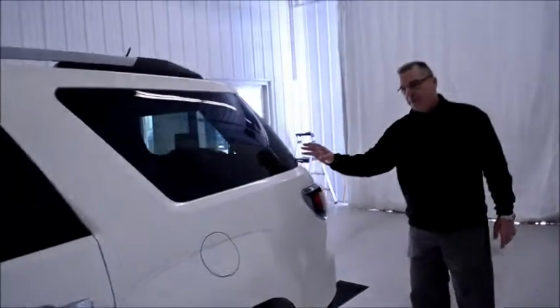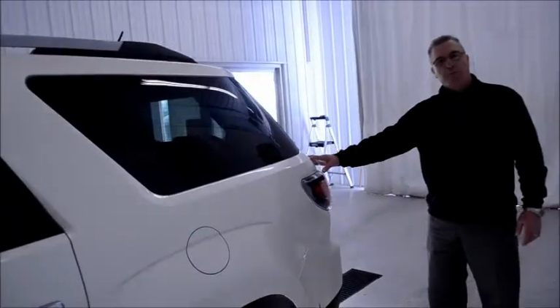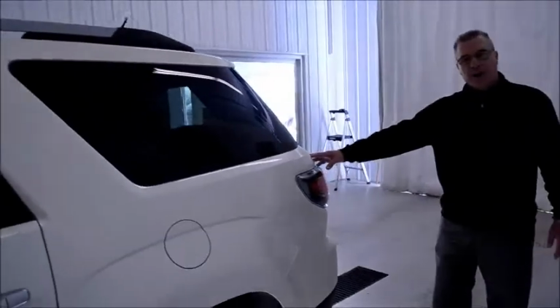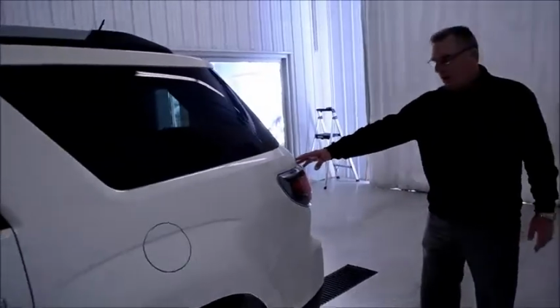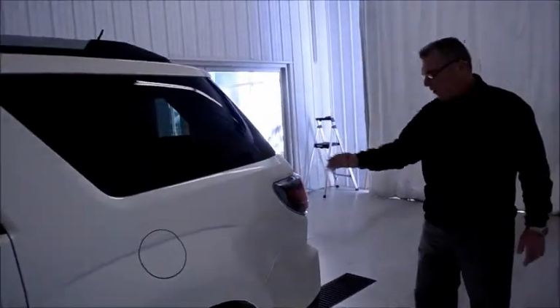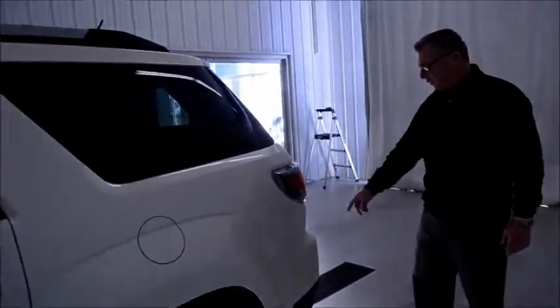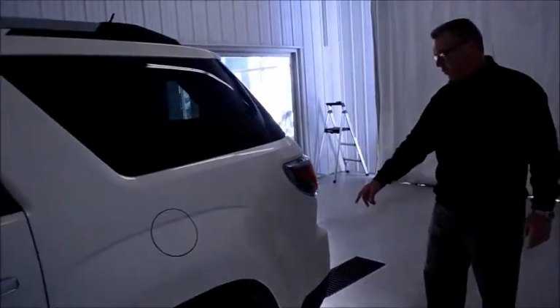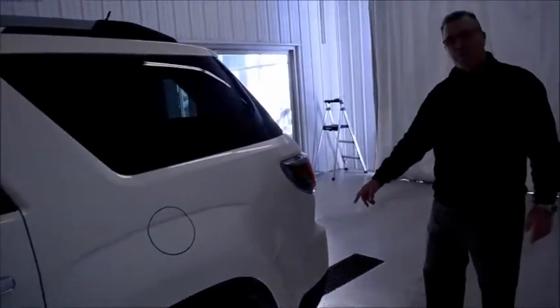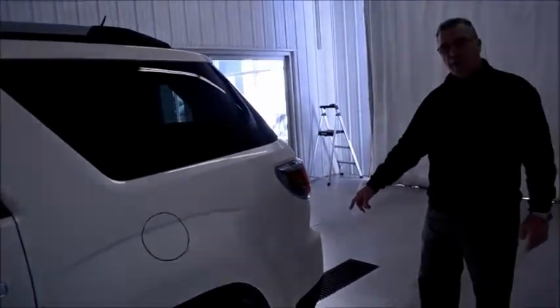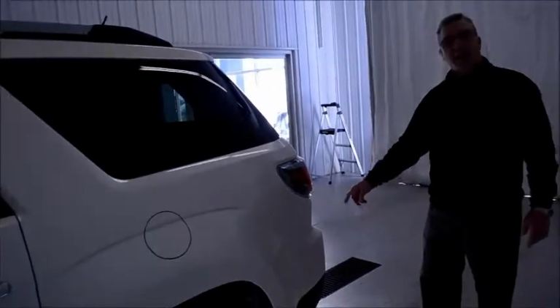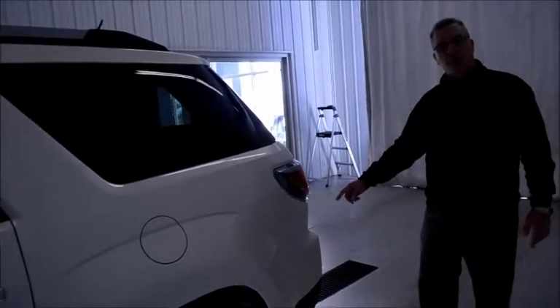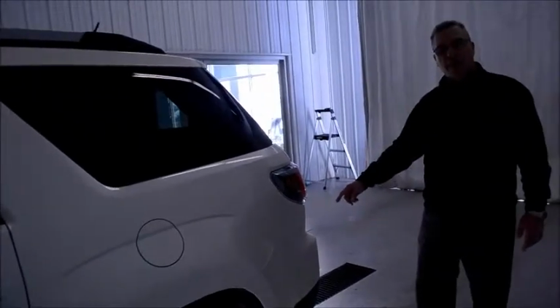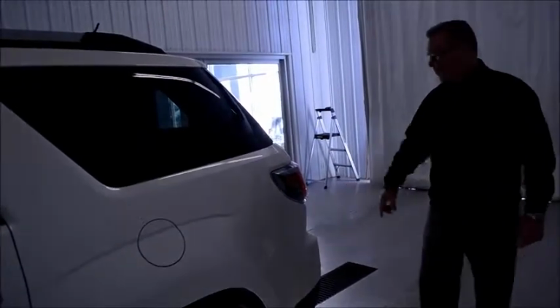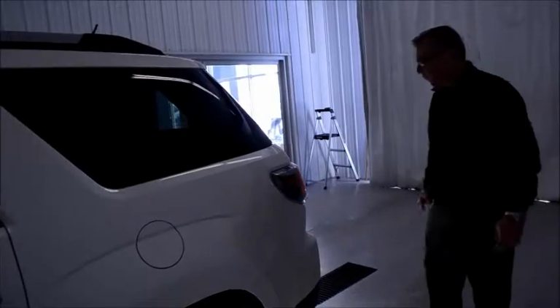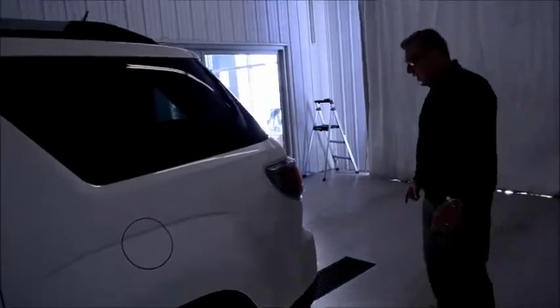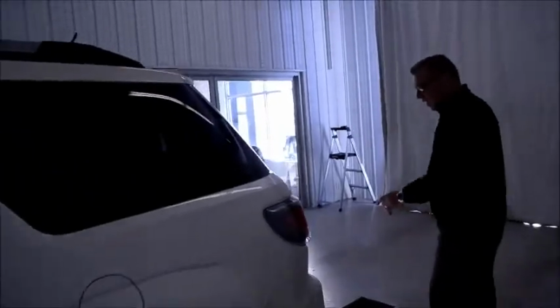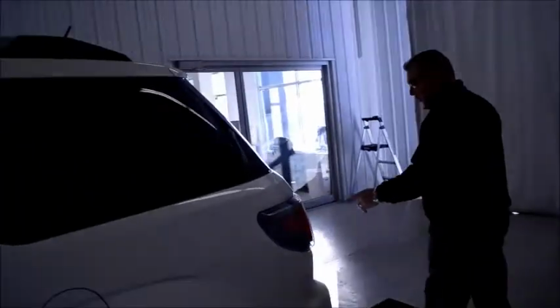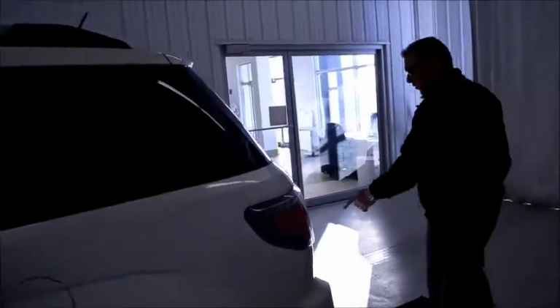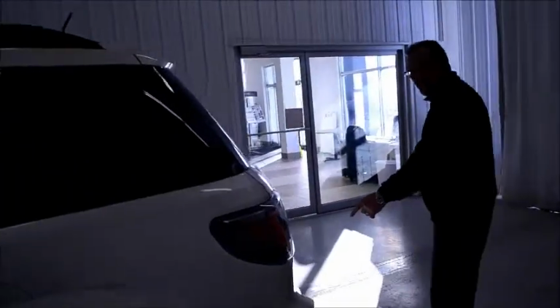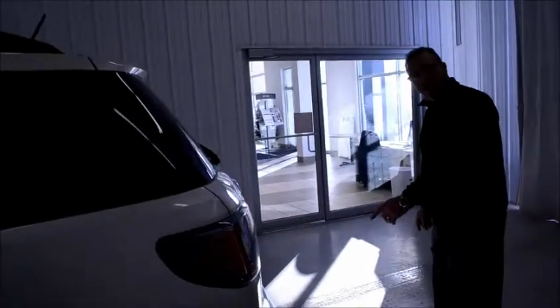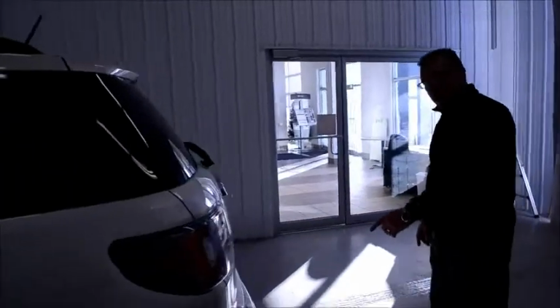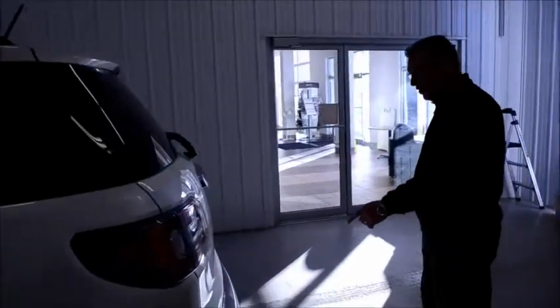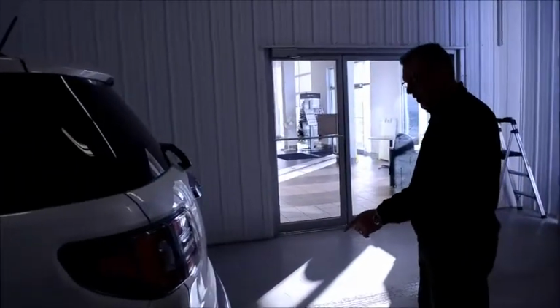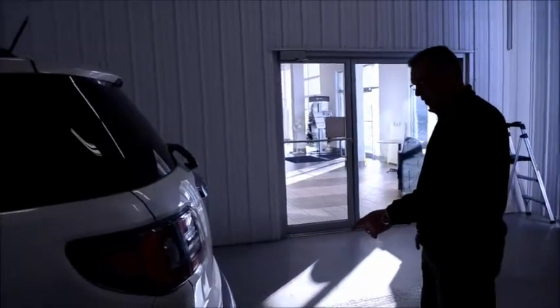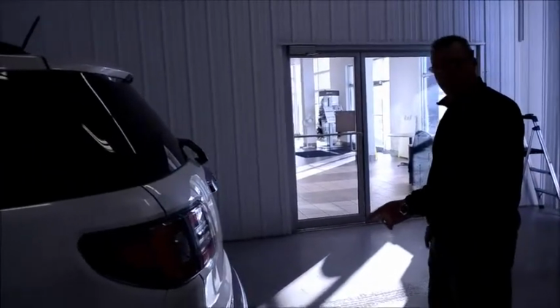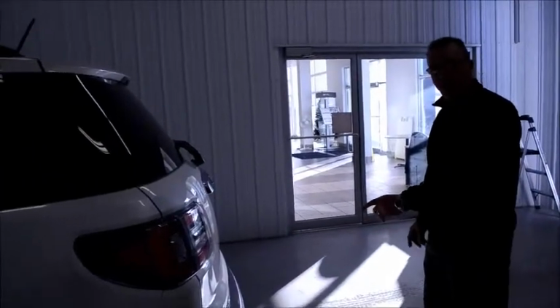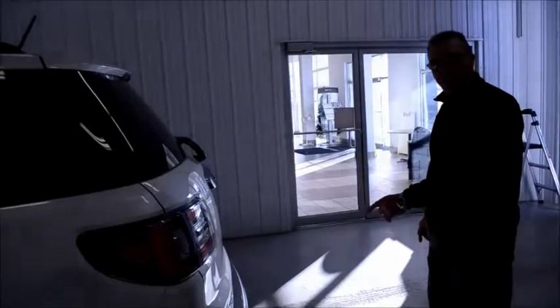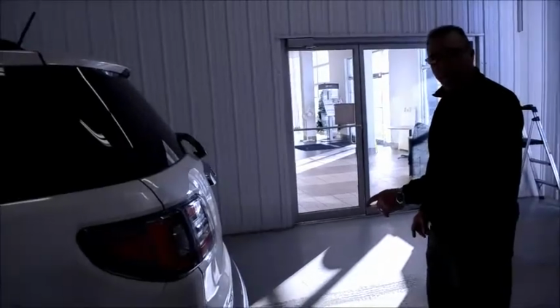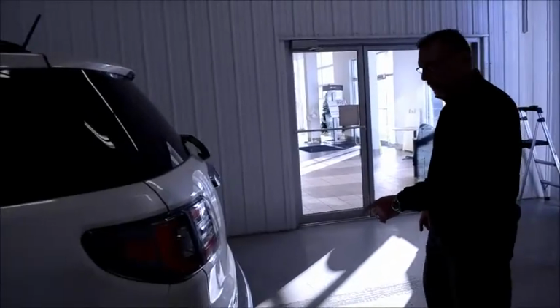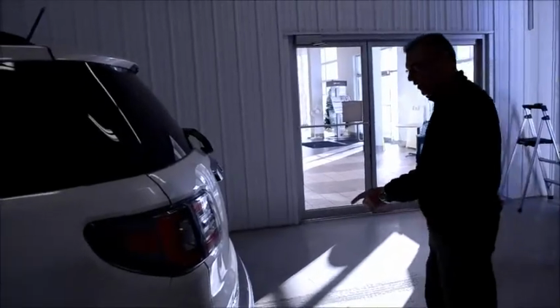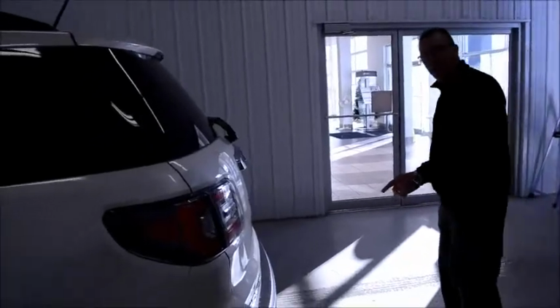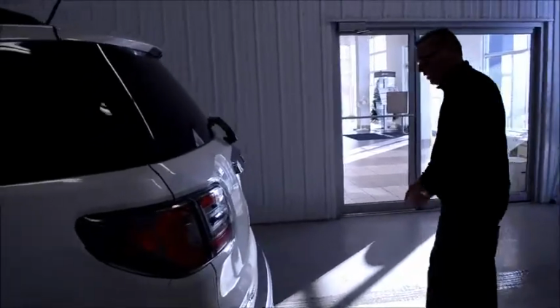Available power liftgate, rear park assist, and rear camera. There's also a trailer tow factory-installed hitch. A lot of the time we order them this way for our folks in this neck of the woods.